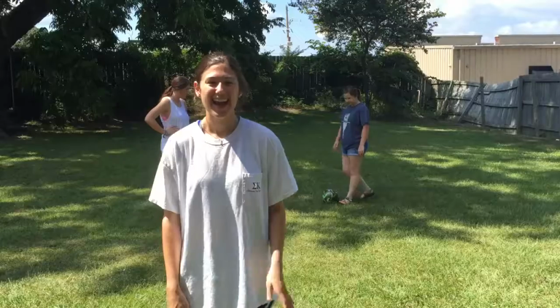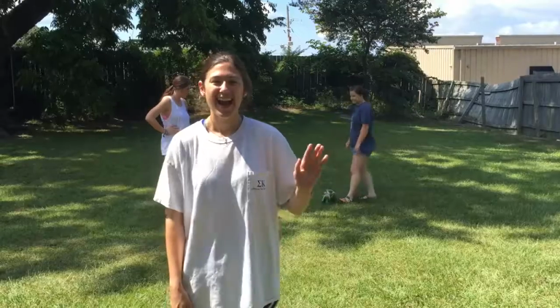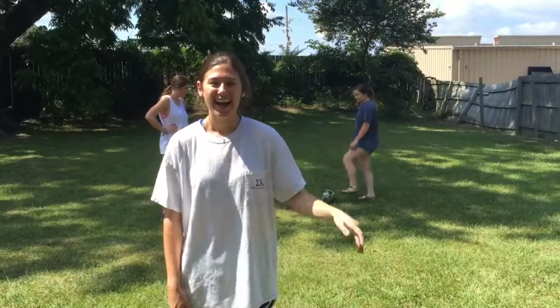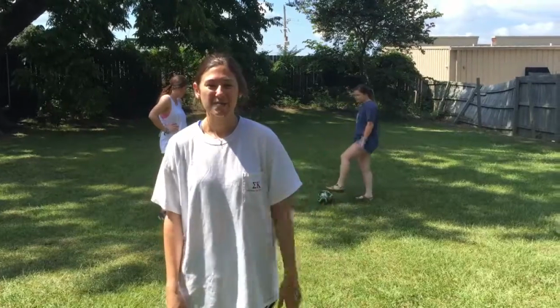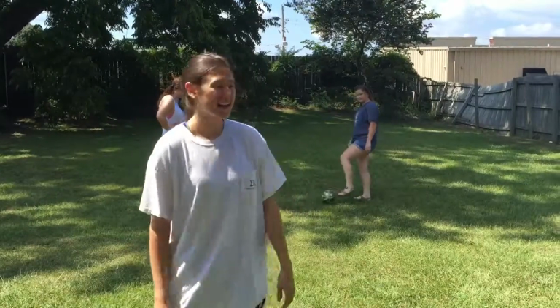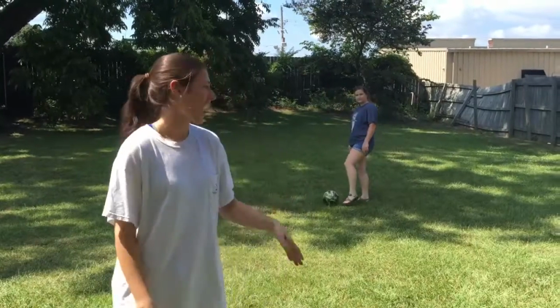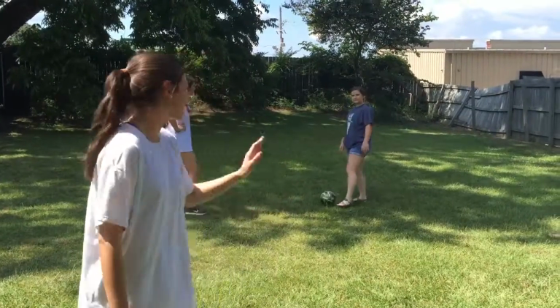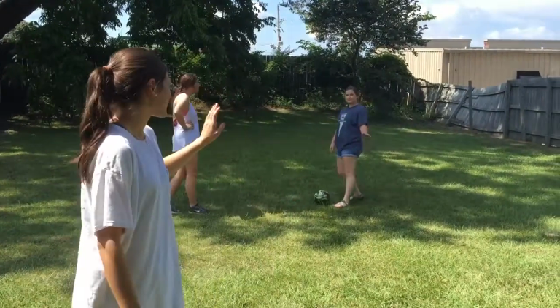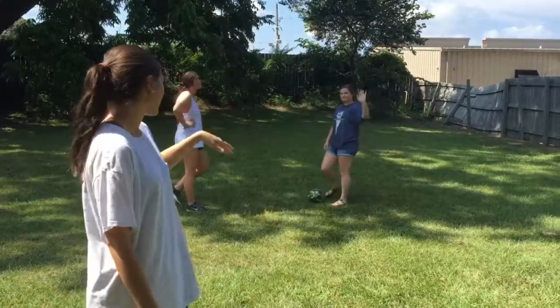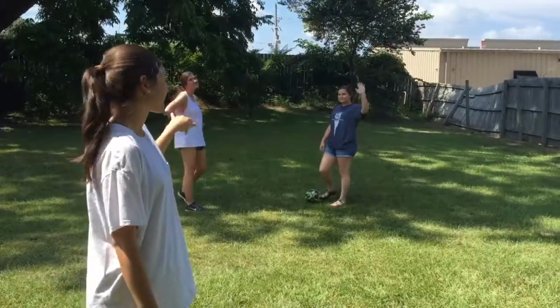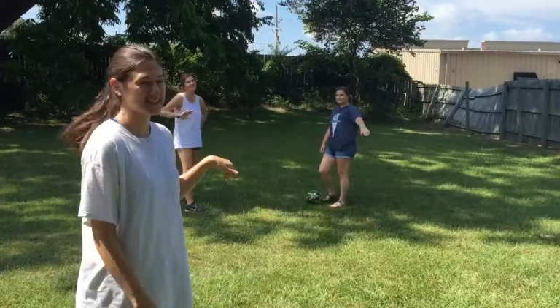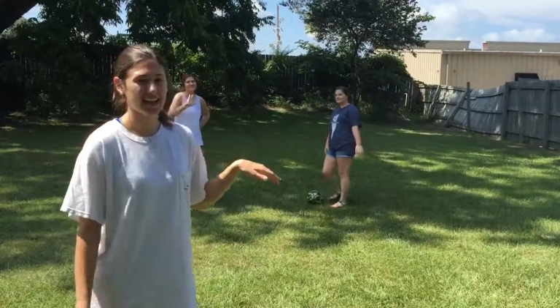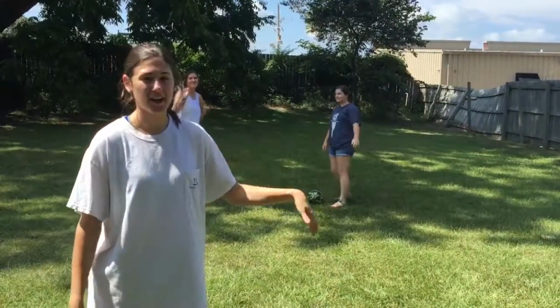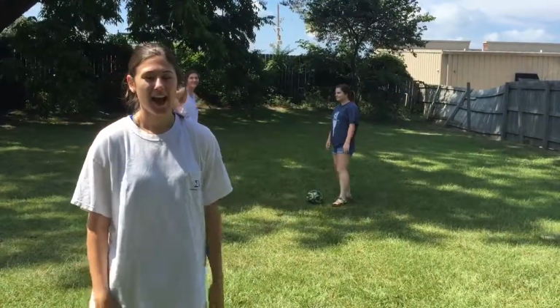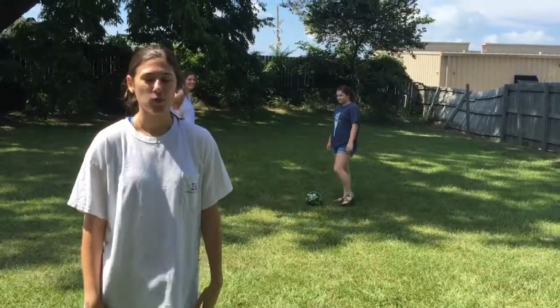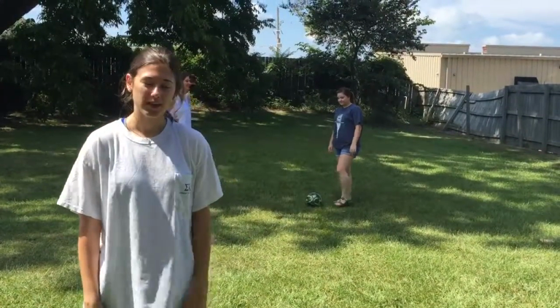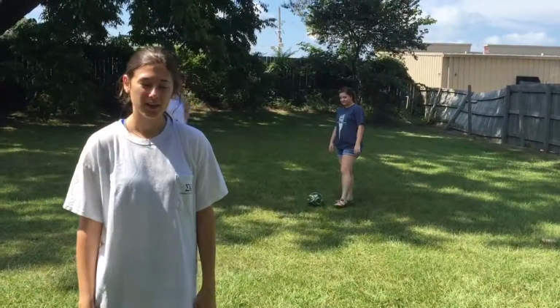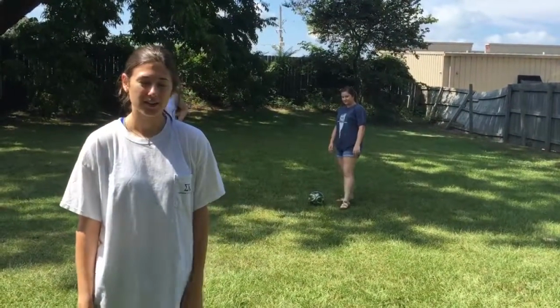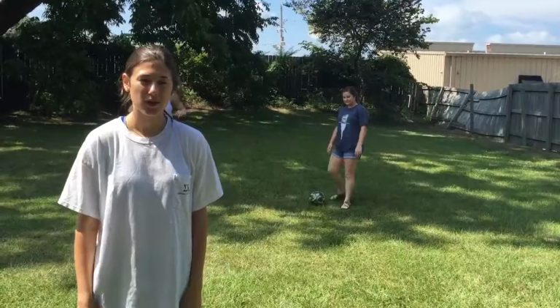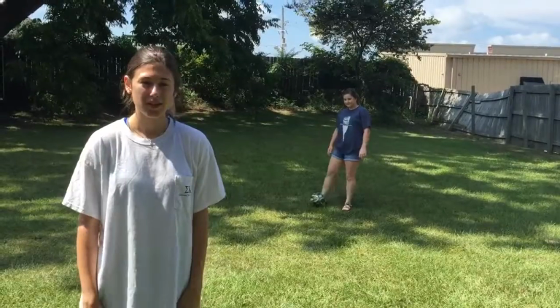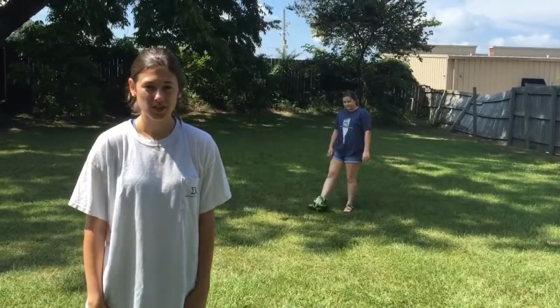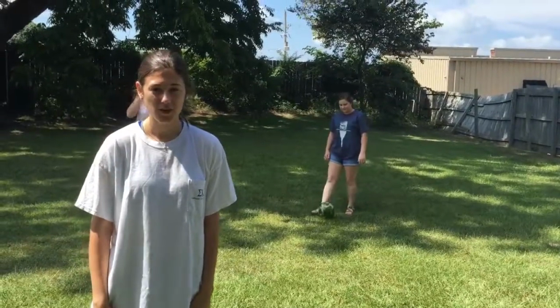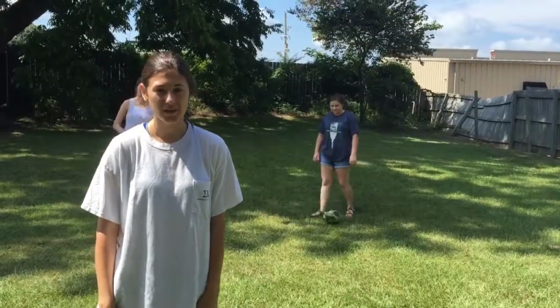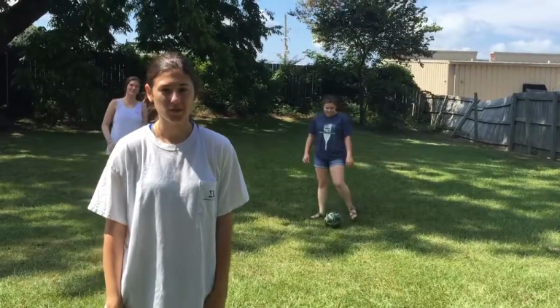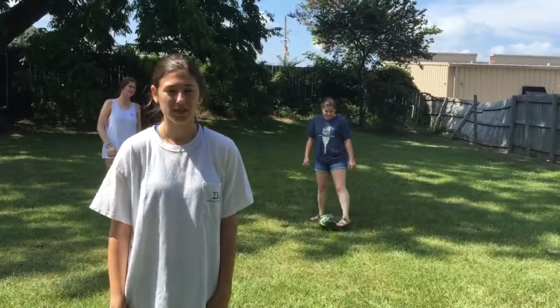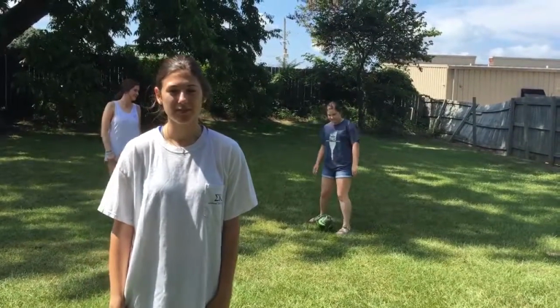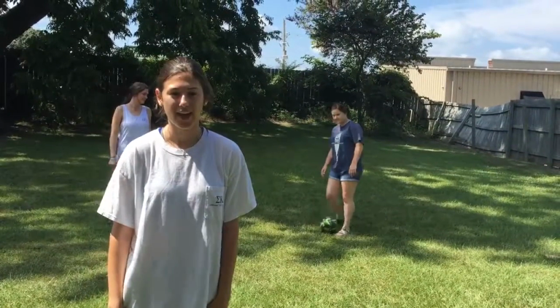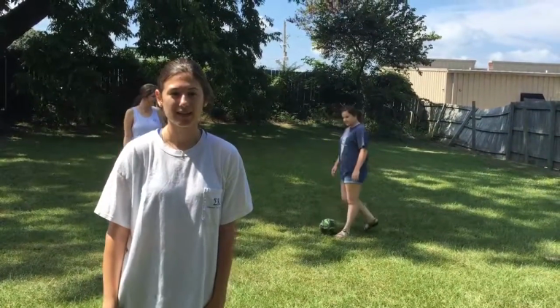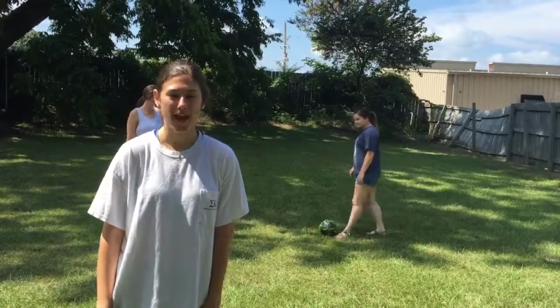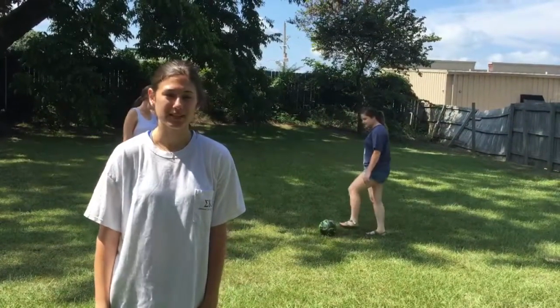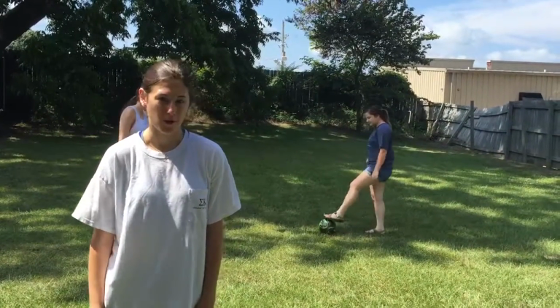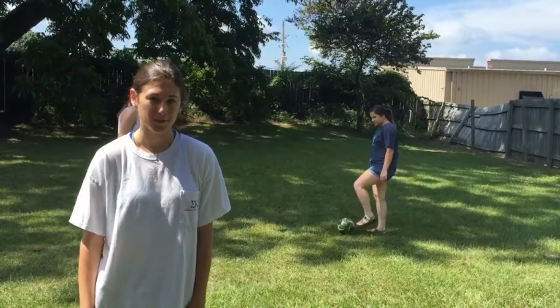Hi, I'm Anna, and this is Hannah, and this is Taylor, and we're the kickers. We are going to show you how to receive and pass a soccer ball.